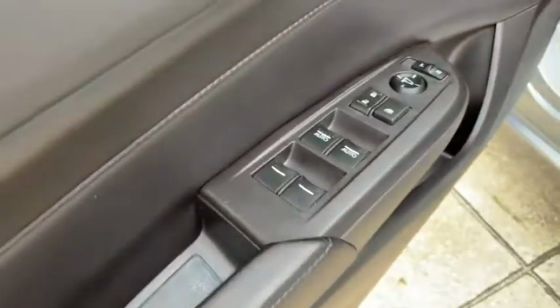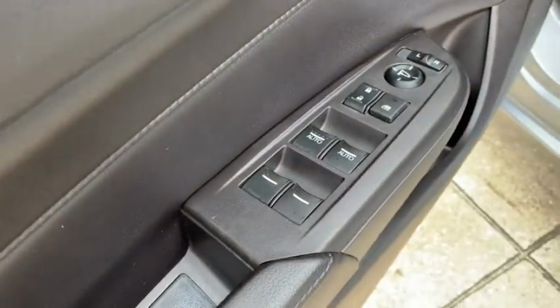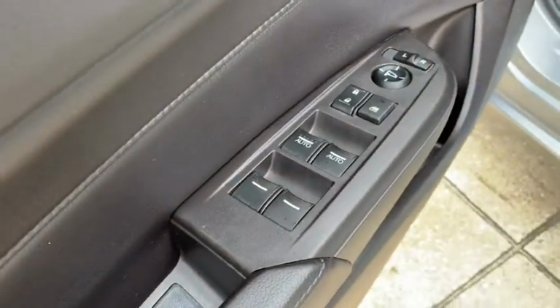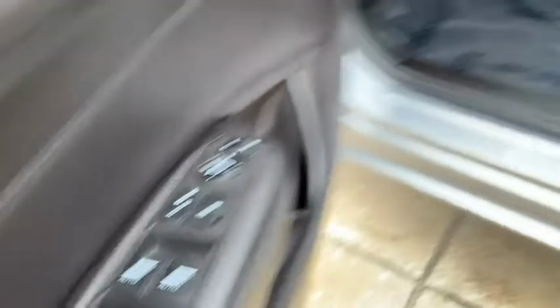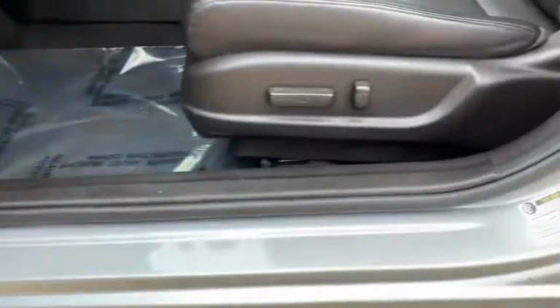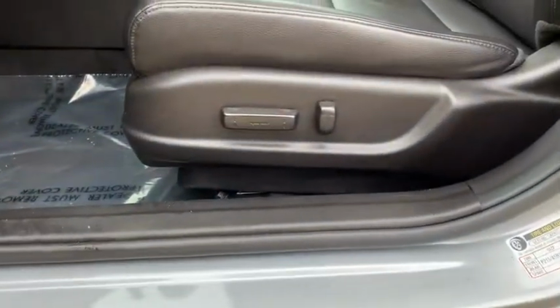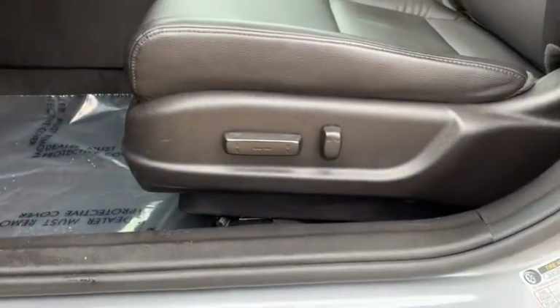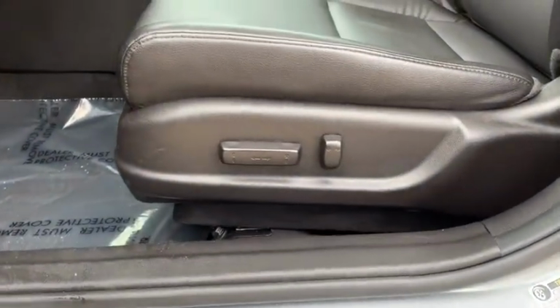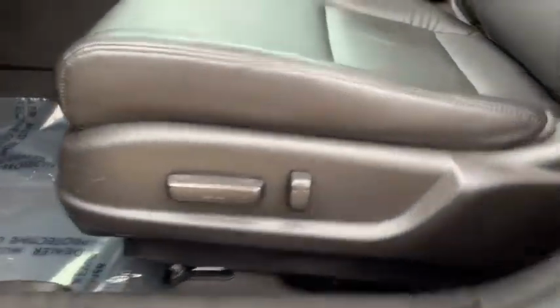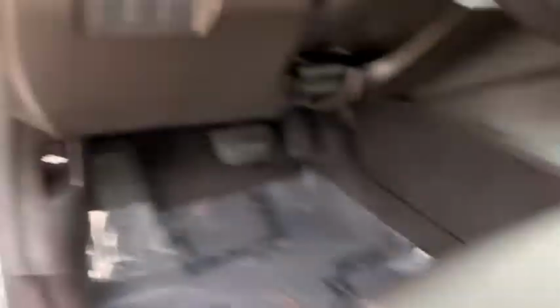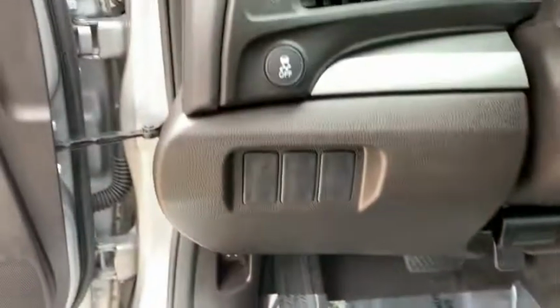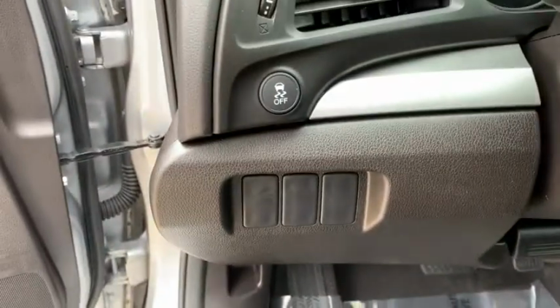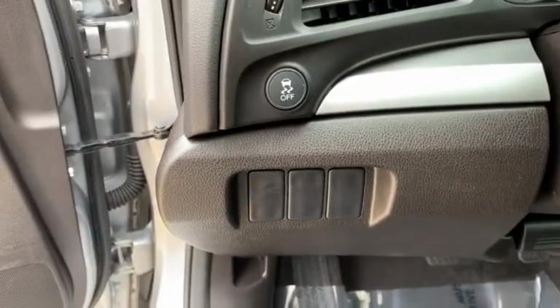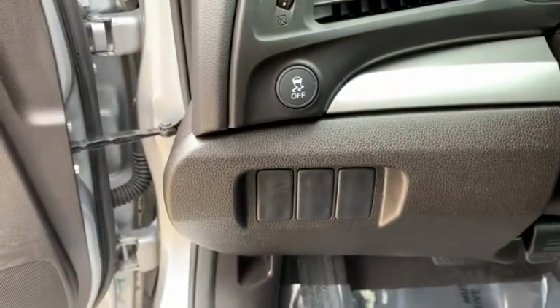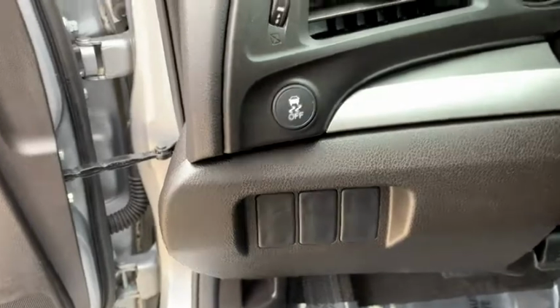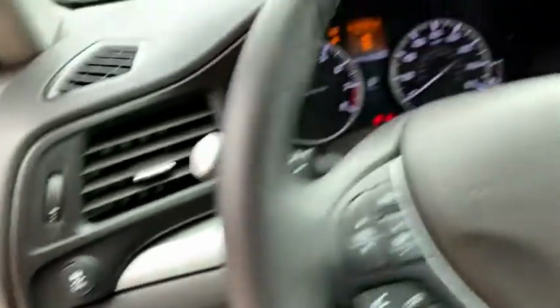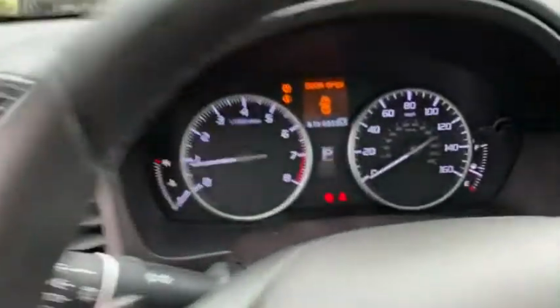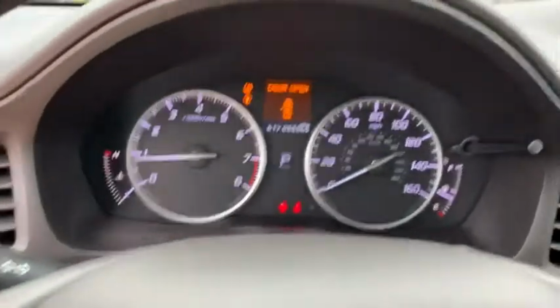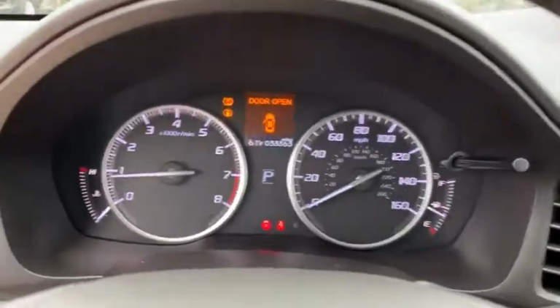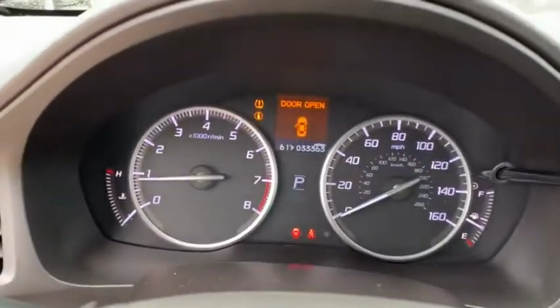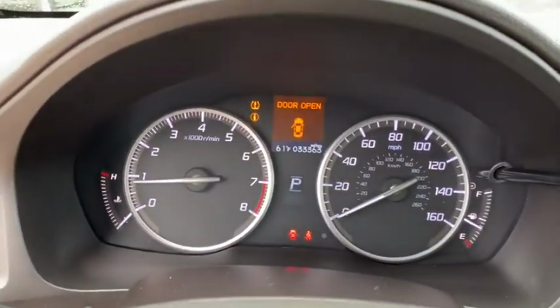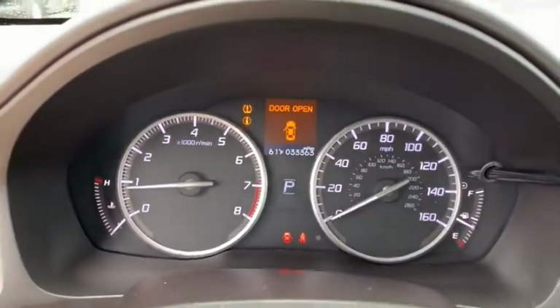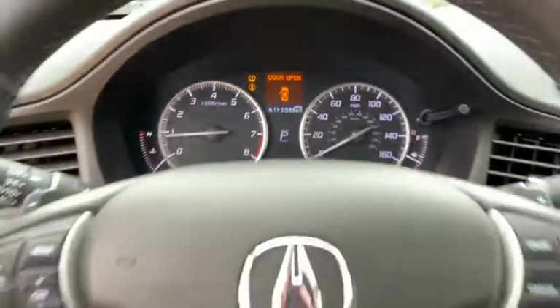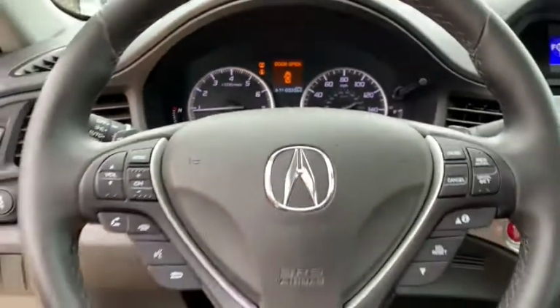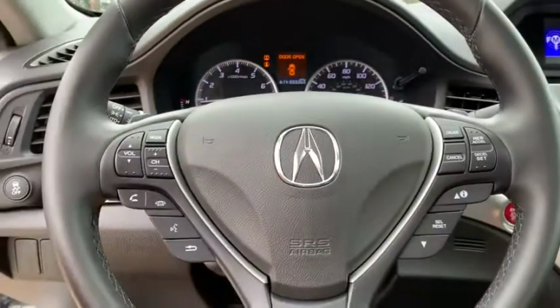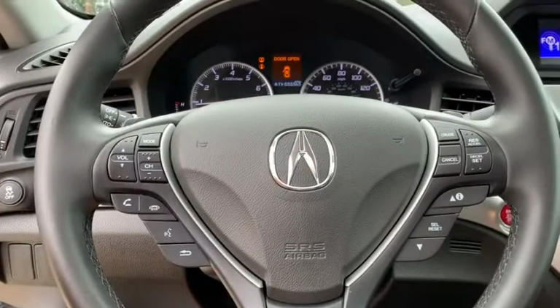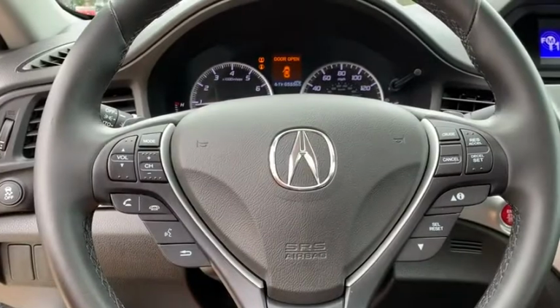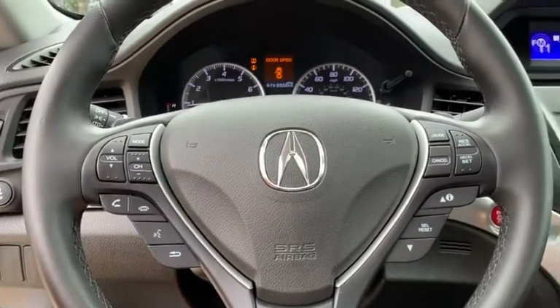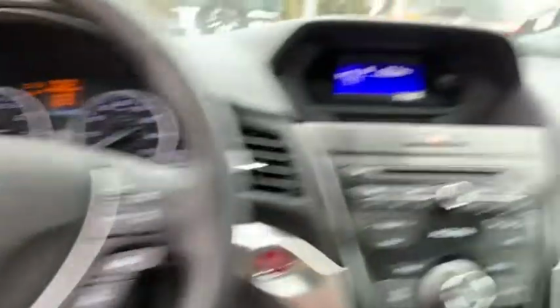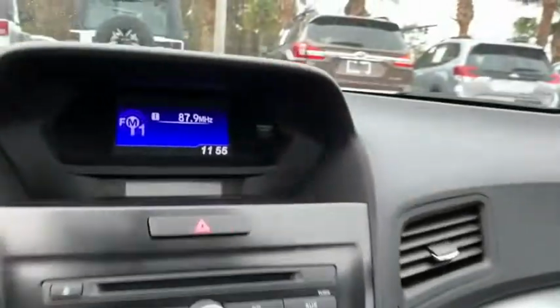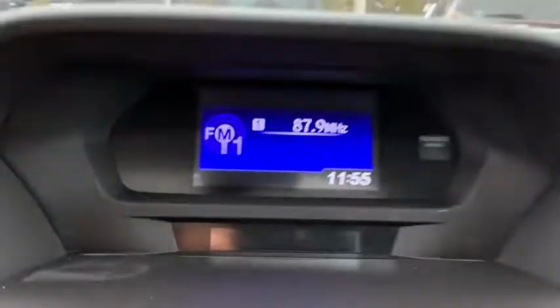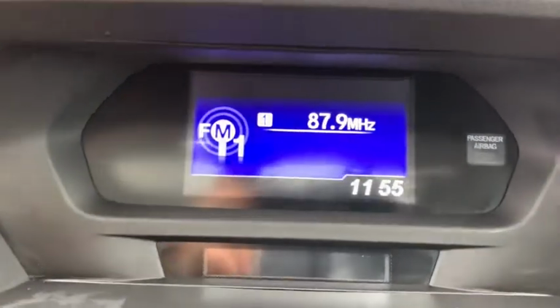Here are some of this vehicle's great options: backup camera, anti-lock braking system, keyless entry, traction control, stability control, steering wheel audio control, leather wrapped steering wheel, Bluetooth, power steering, adjustable steering wheel.